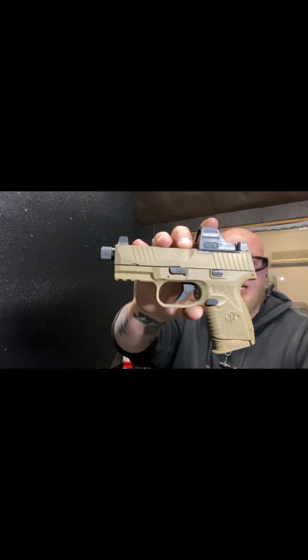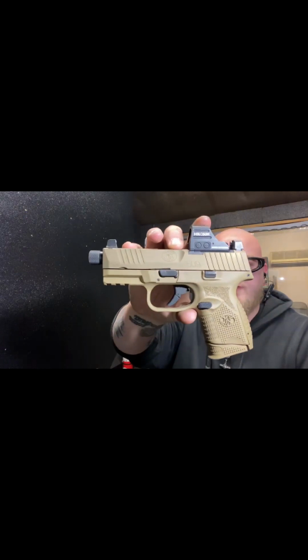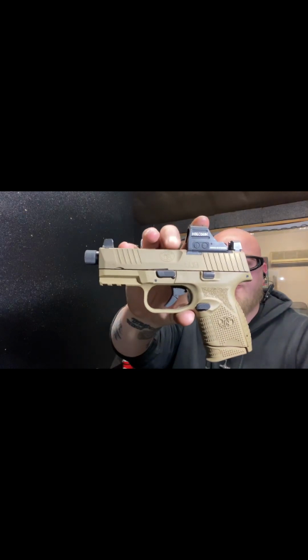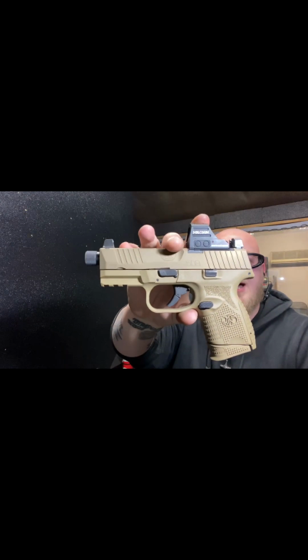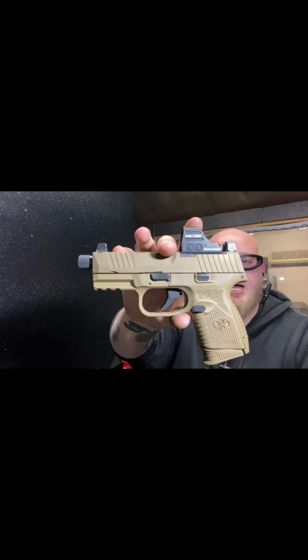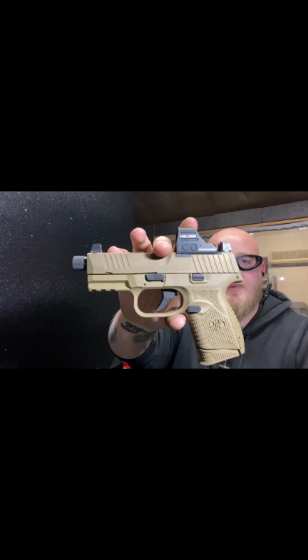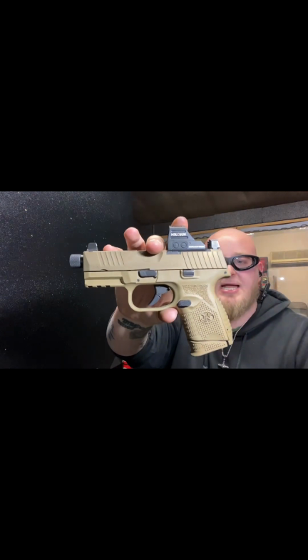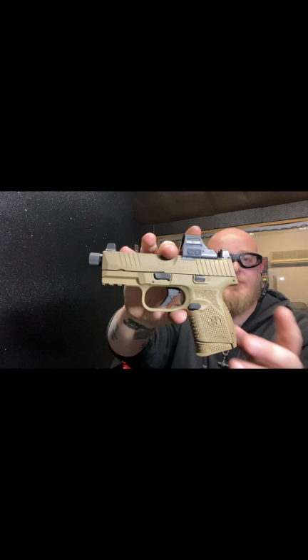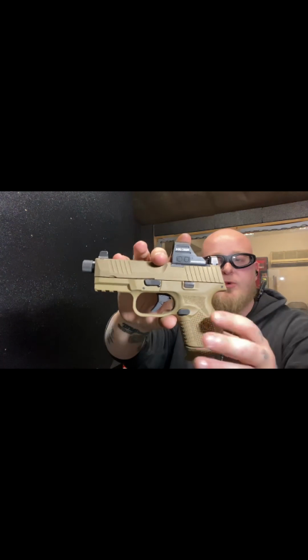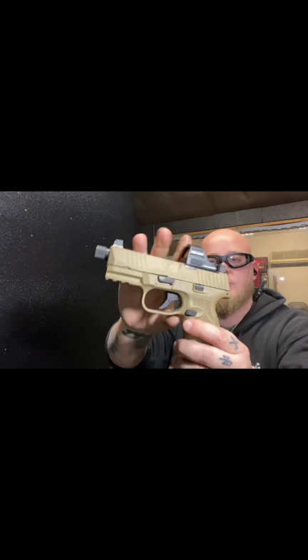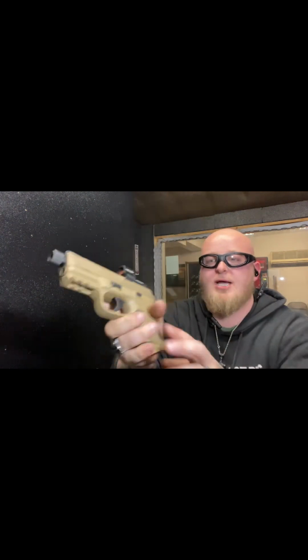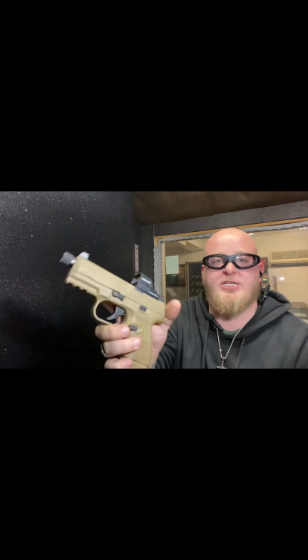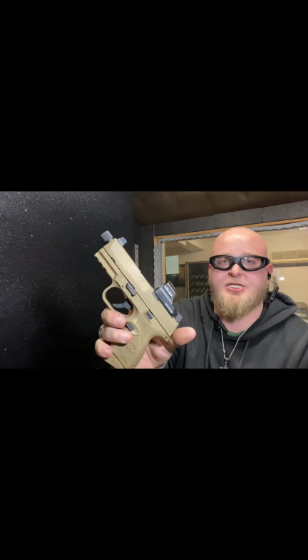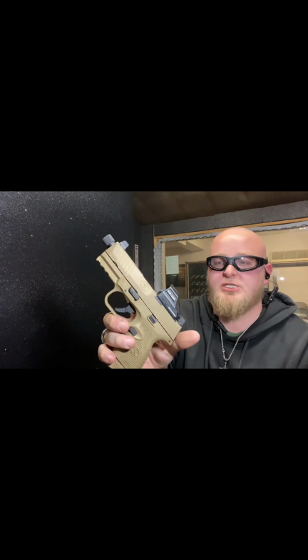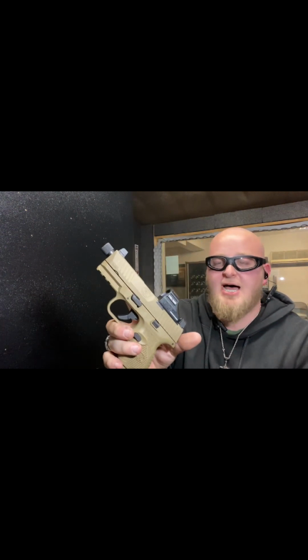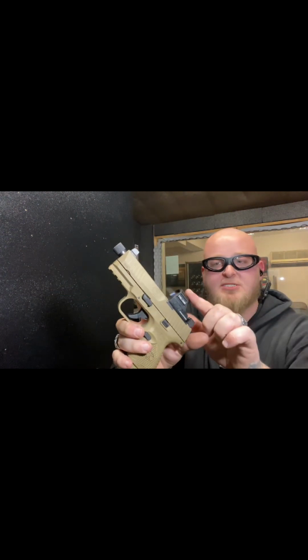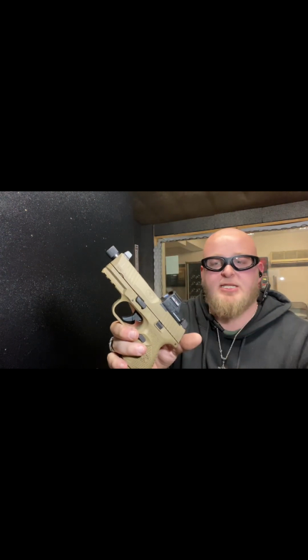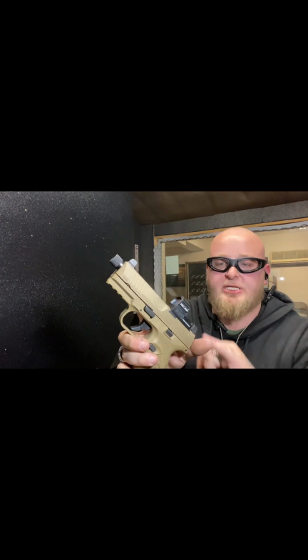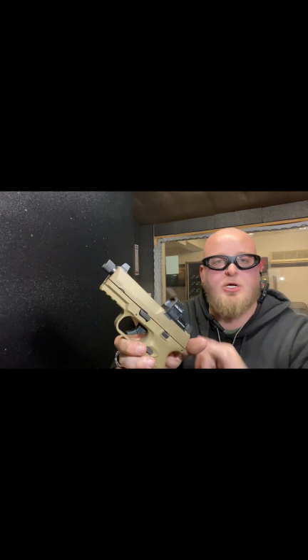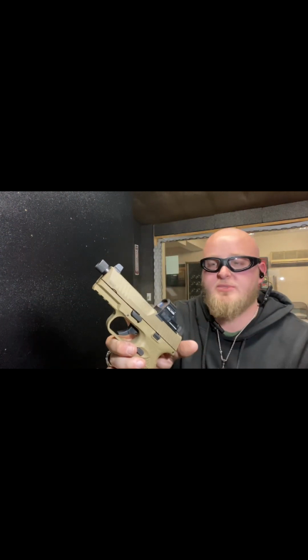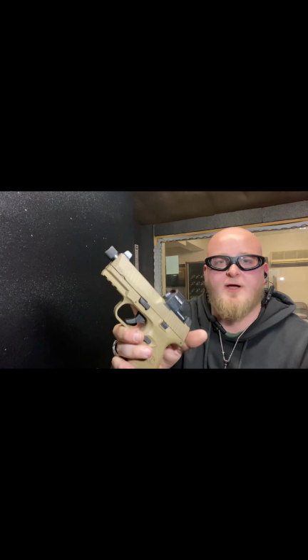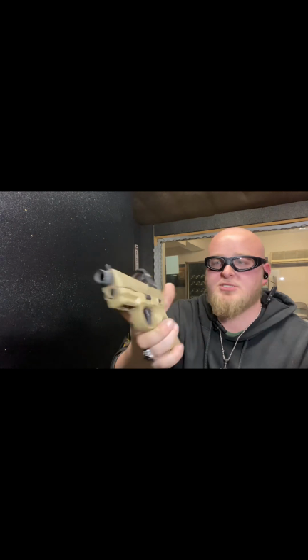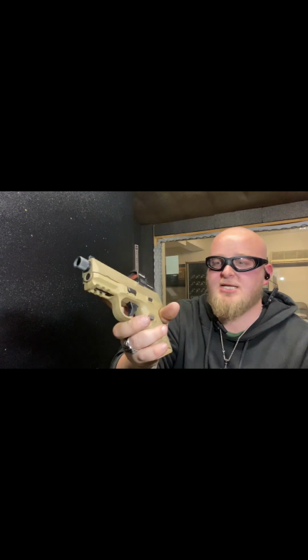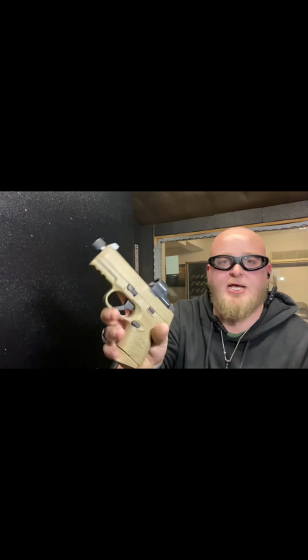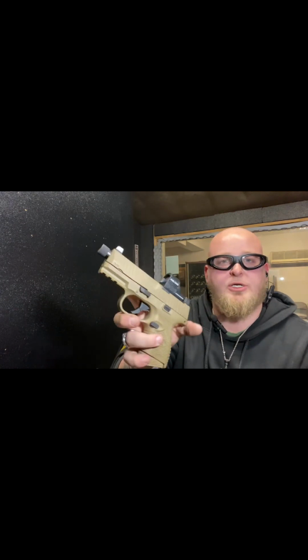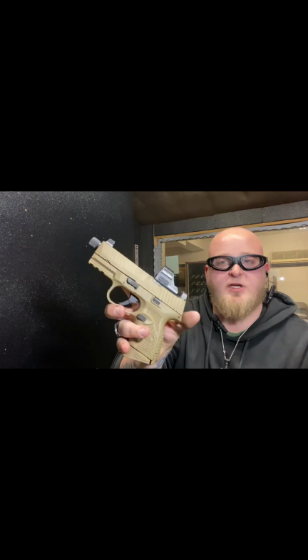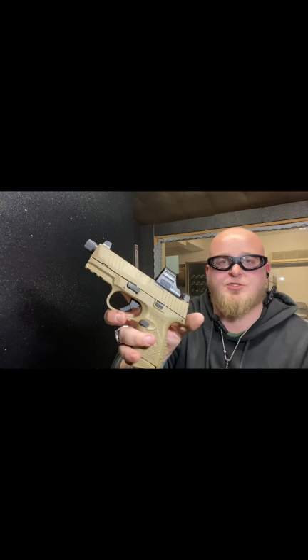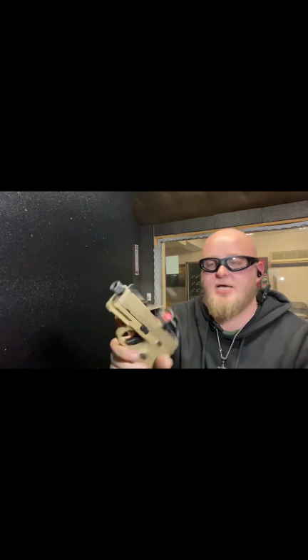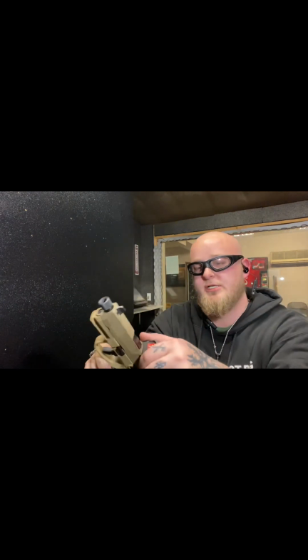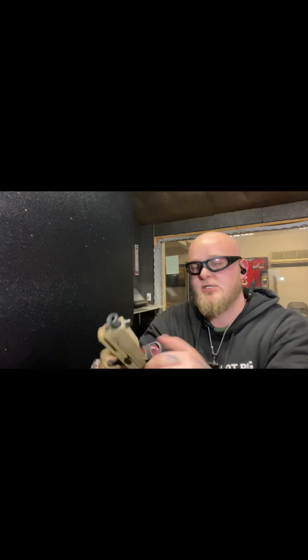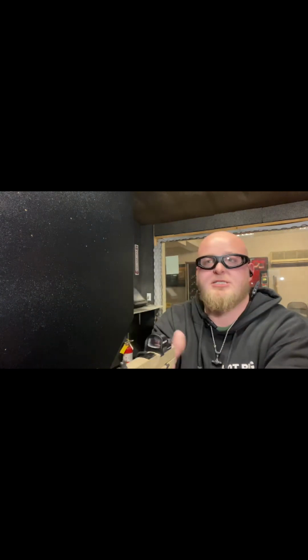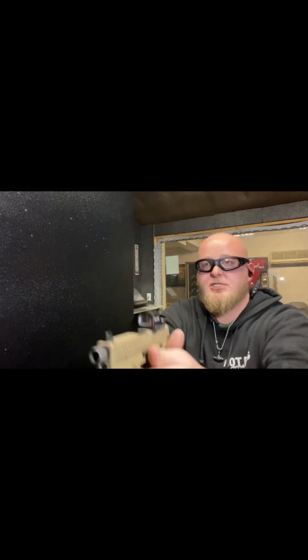Alright guys, we have the FN 509 Compact Tactical. I've been wanting one of these for a while, so I am really excited to shoot this. I haven't sighted in the optic yet, so we are just going to be going off the suppressor high sights right now, but I wanted to give you all first rounds out of the gun. Let's see how she does.